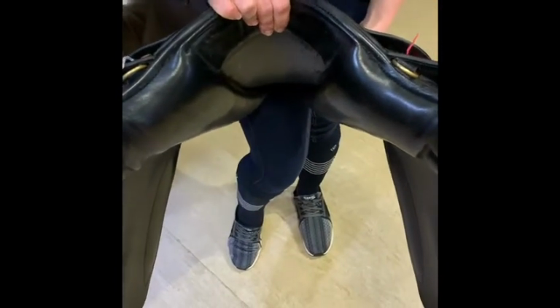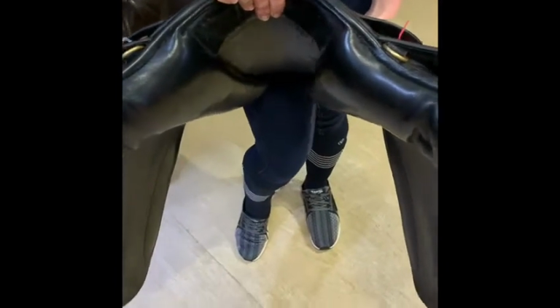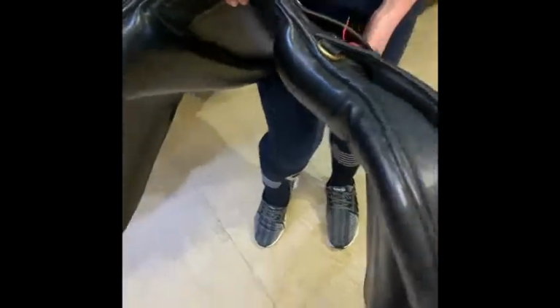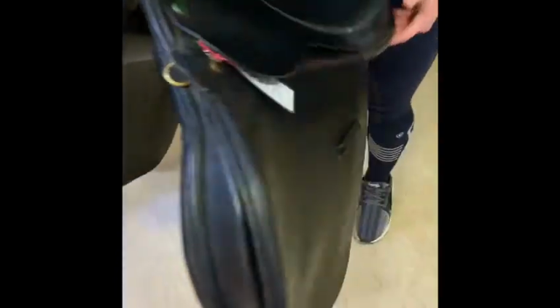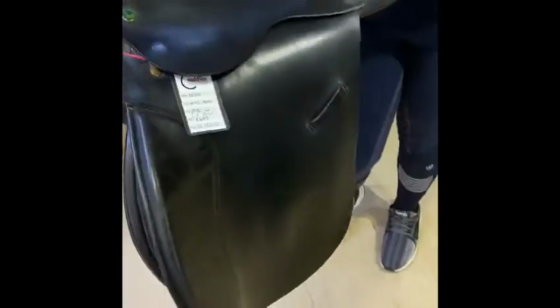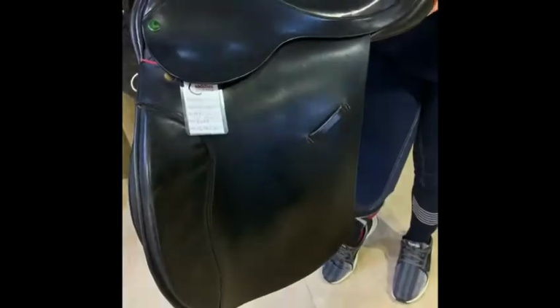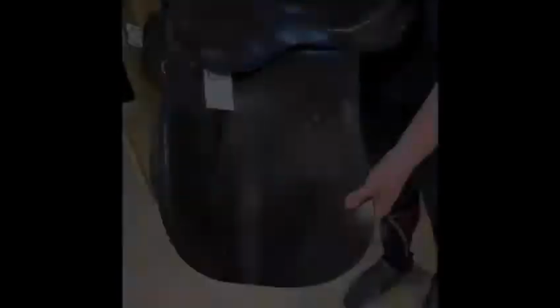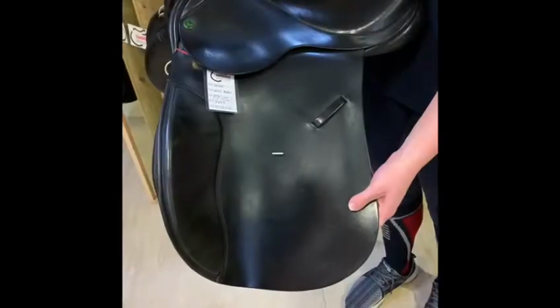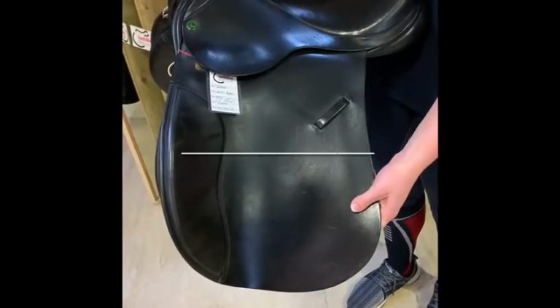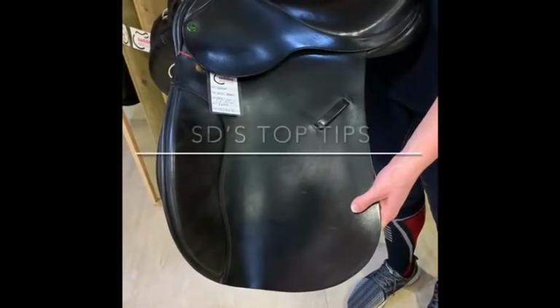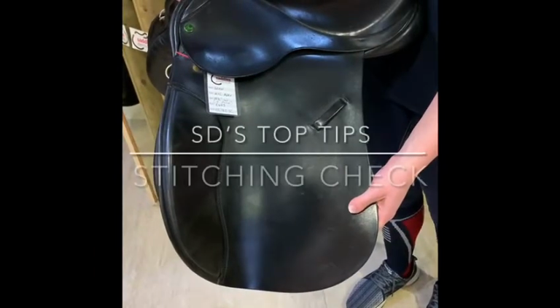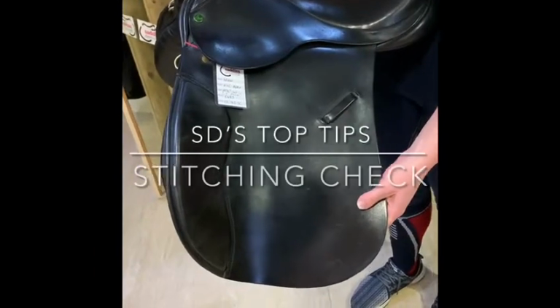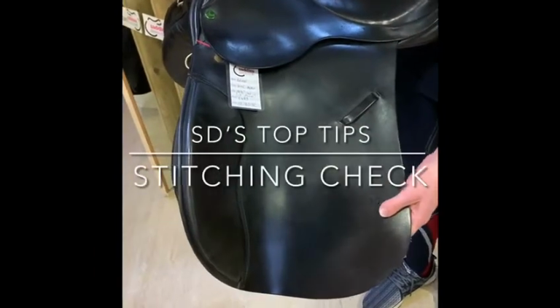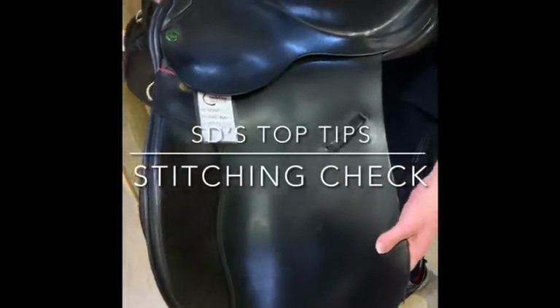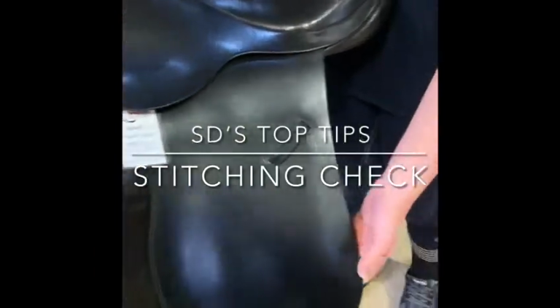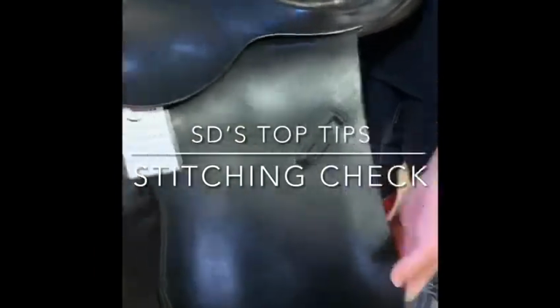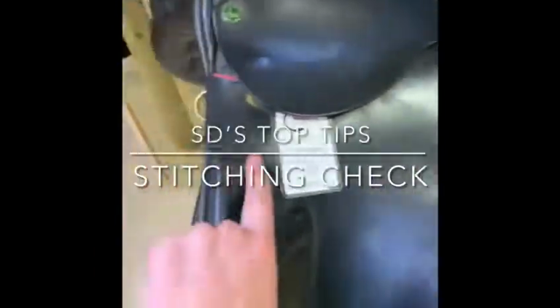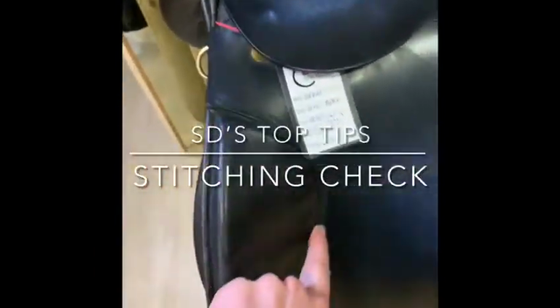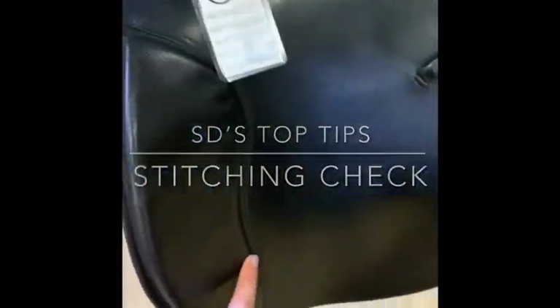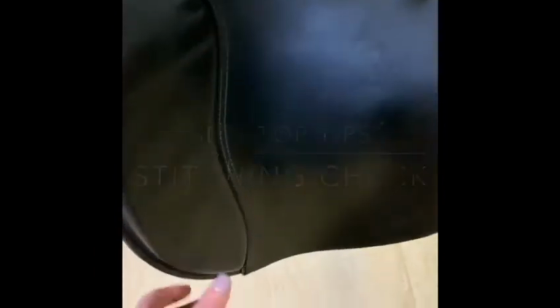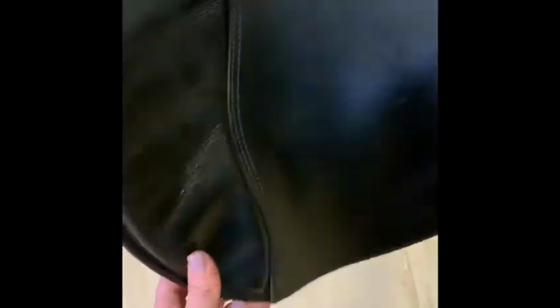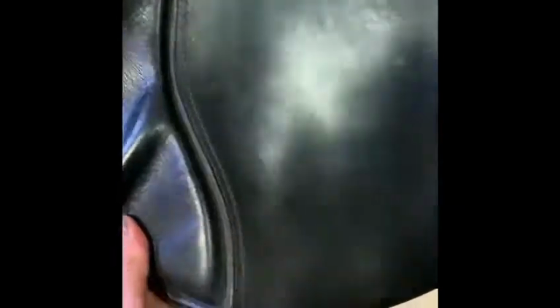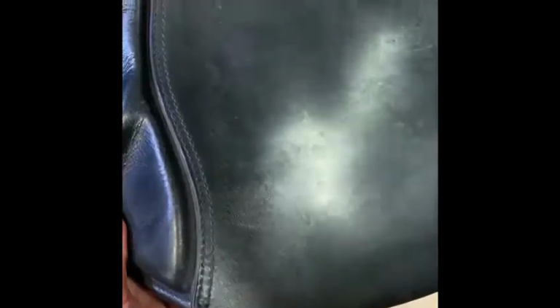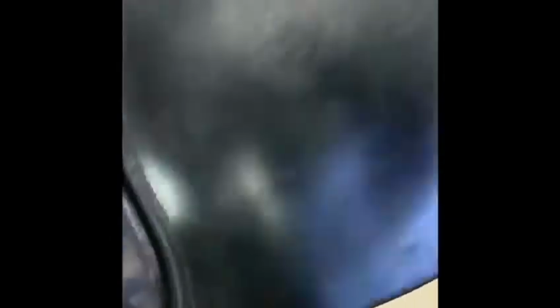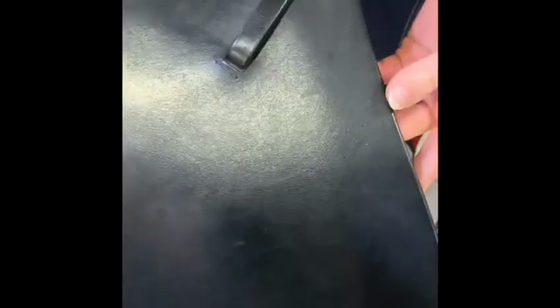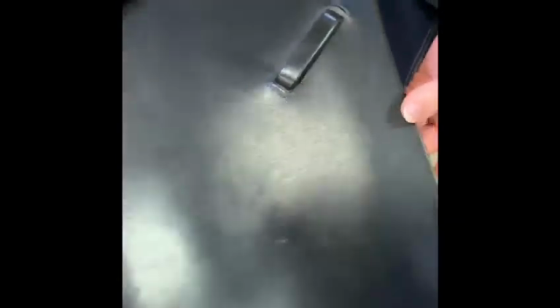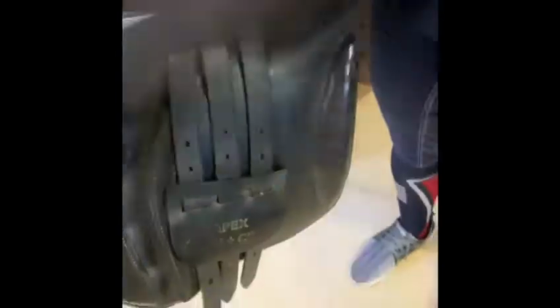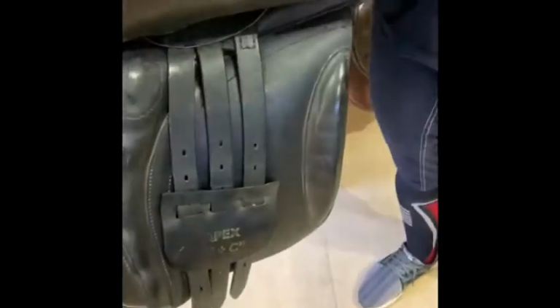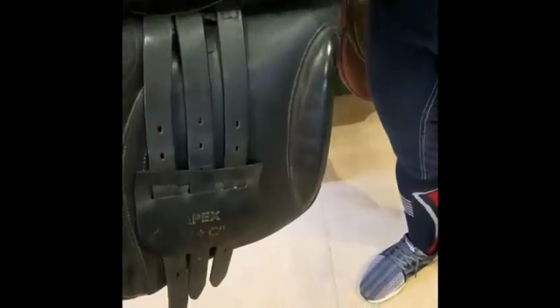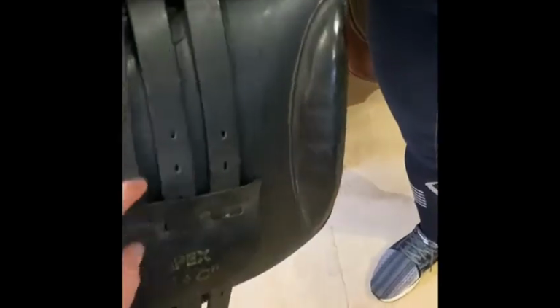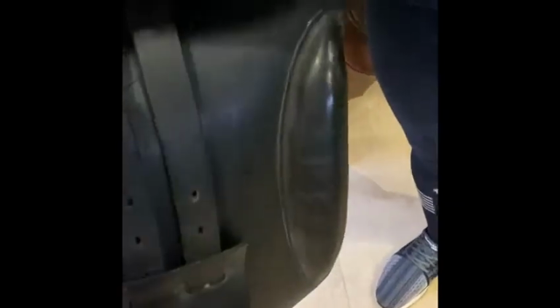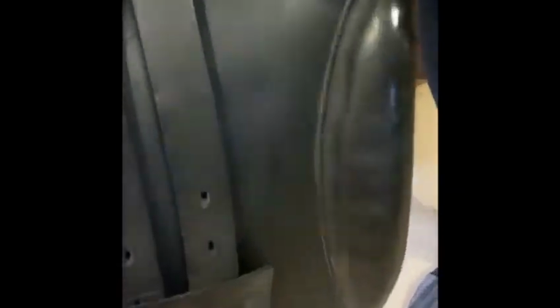So that's a quick way to check your saddle tree. Something else you need to check on used saddles is all of the stitching — make sure that there's none missing. The main place to check is on your girth straps.